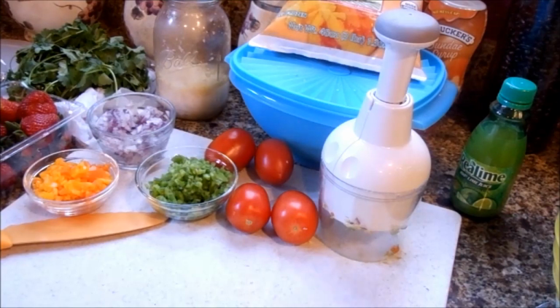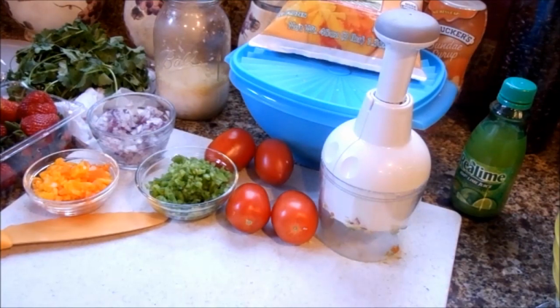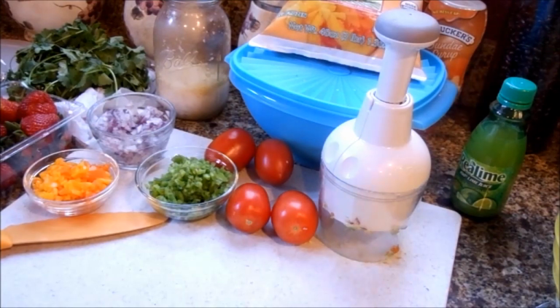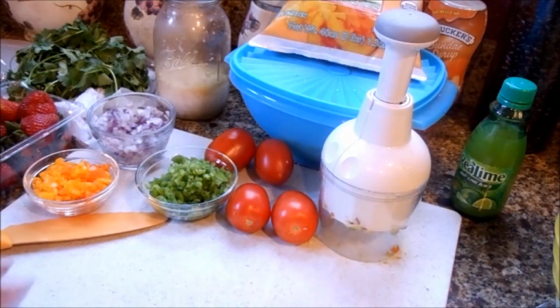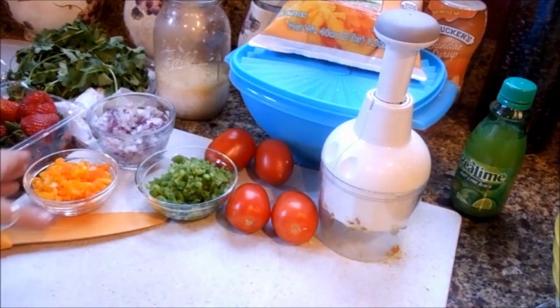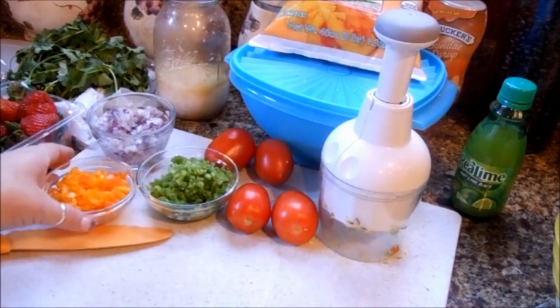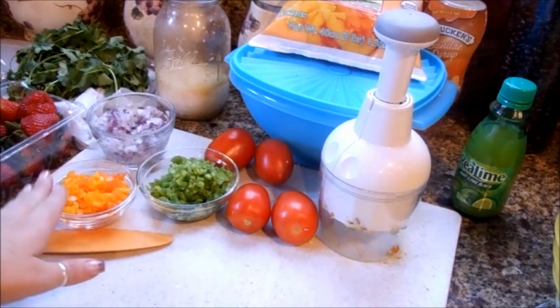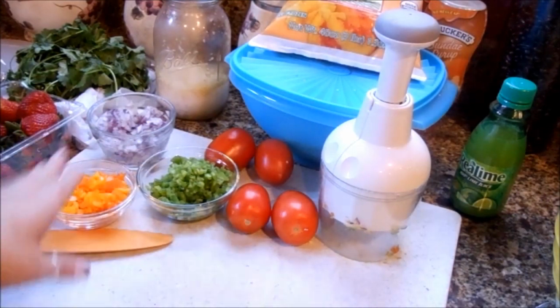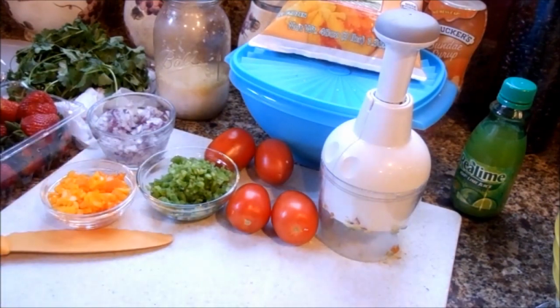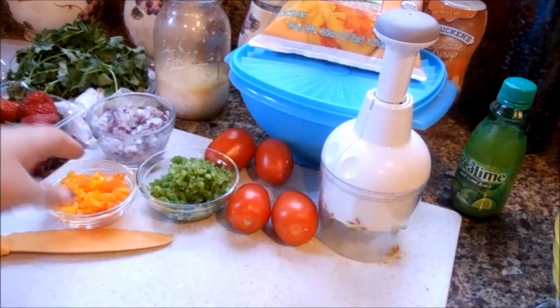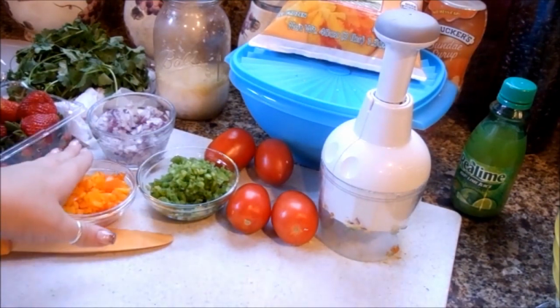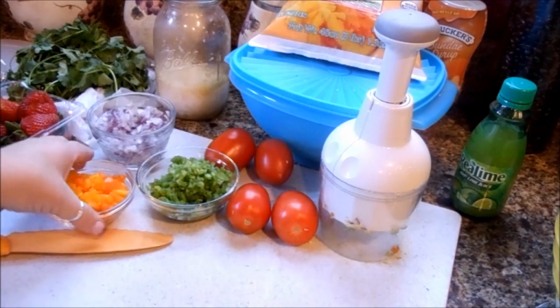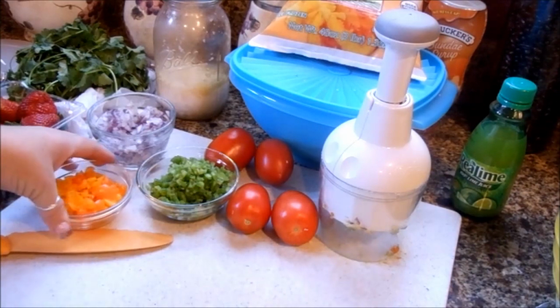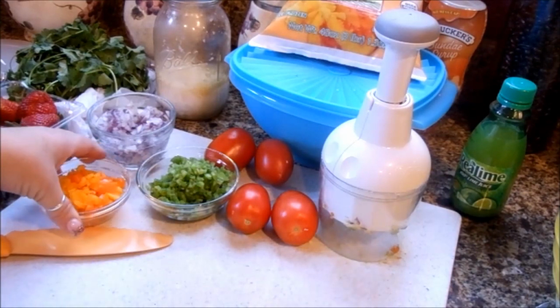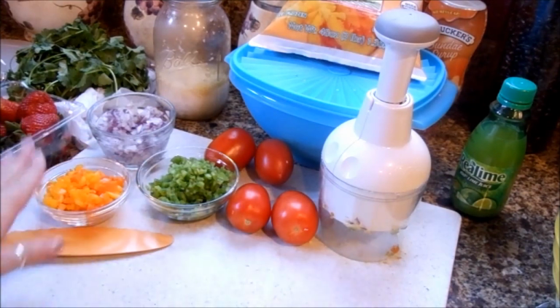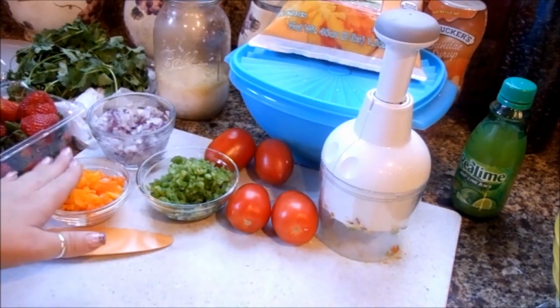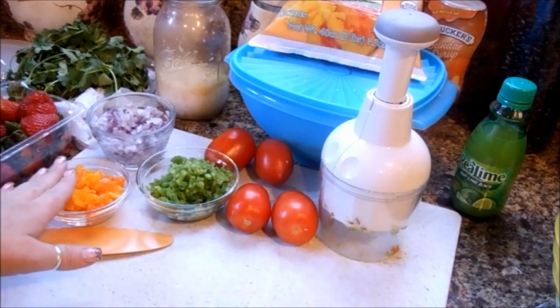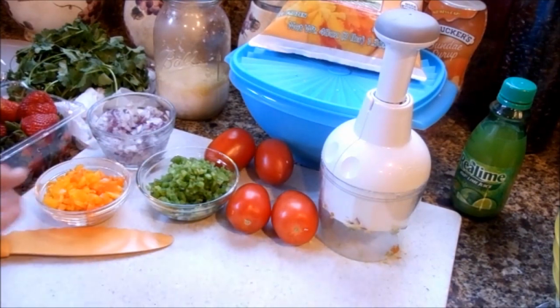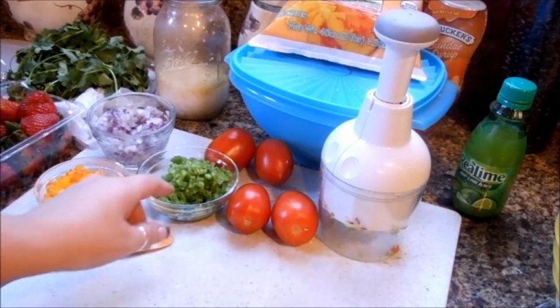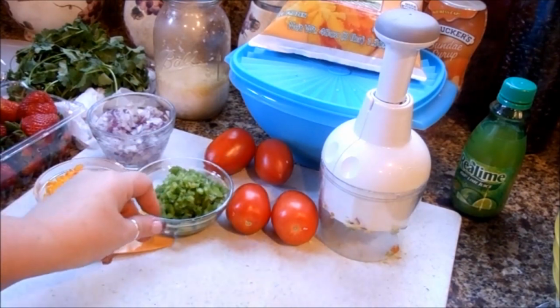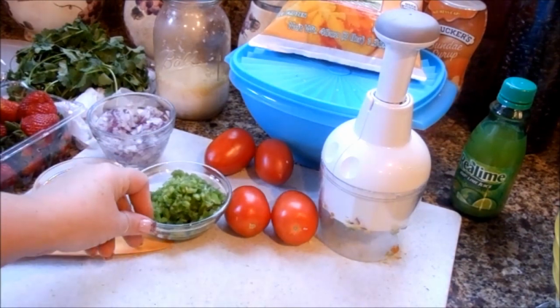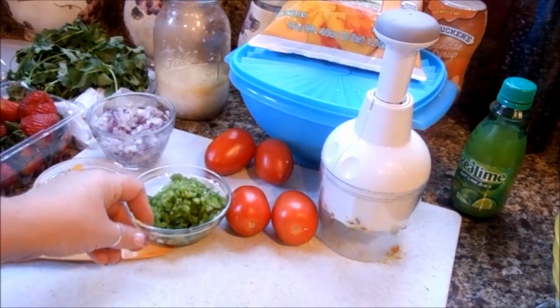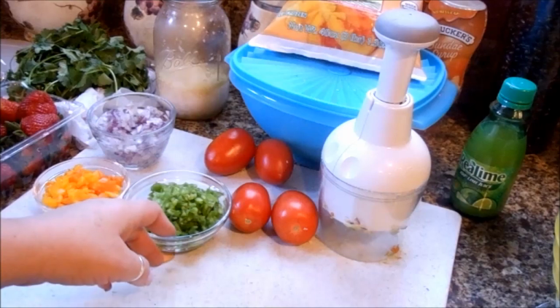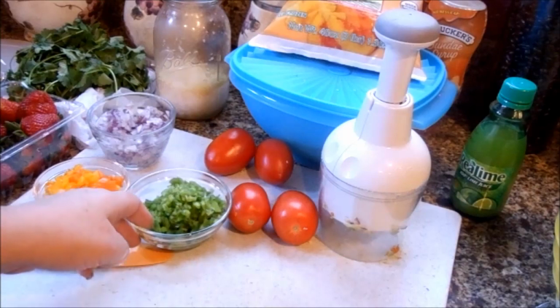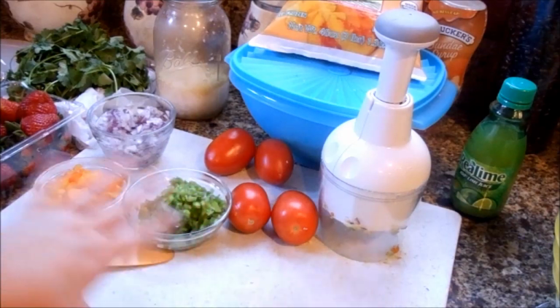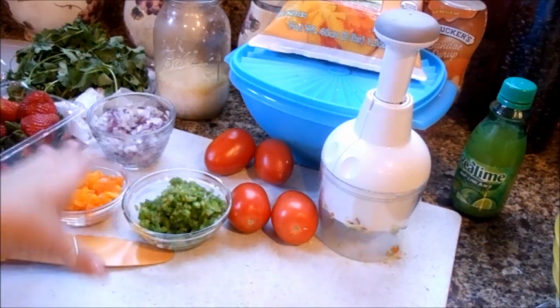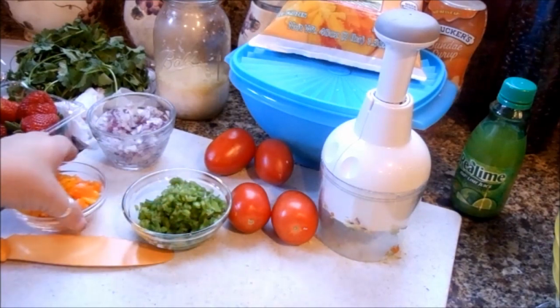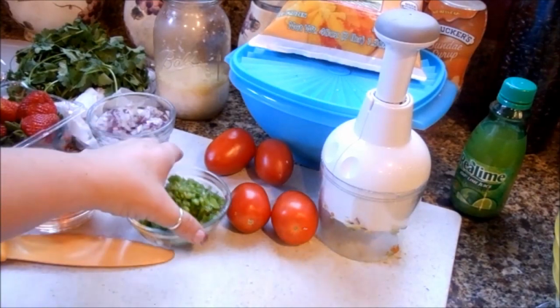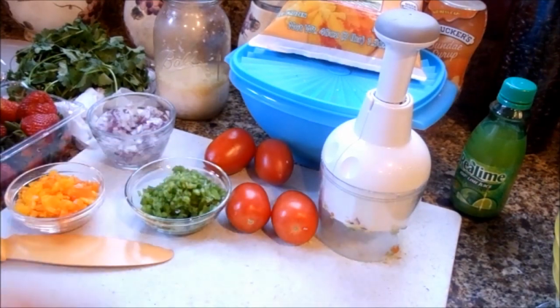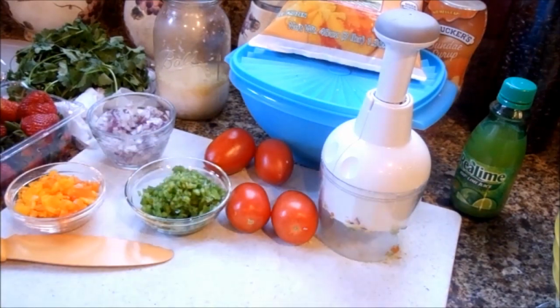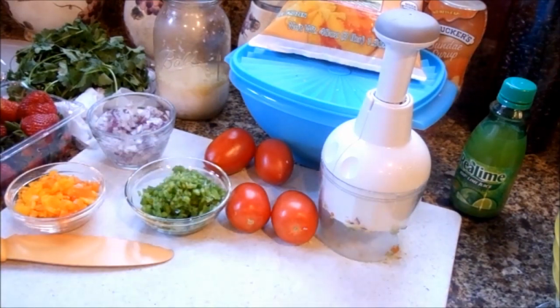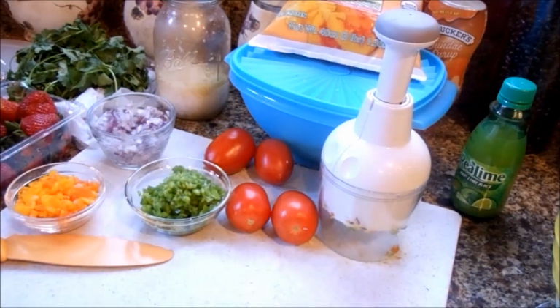Basically what I have in front of me: I have some sweet peppers — they come in the bag at Costco, the sweet mini peppers — I chopped up three of those. I have two jalapeños that I seeded and chopped up. I went ahead and pre-chopped everything so you didn't have to sit through all that boring stuff.